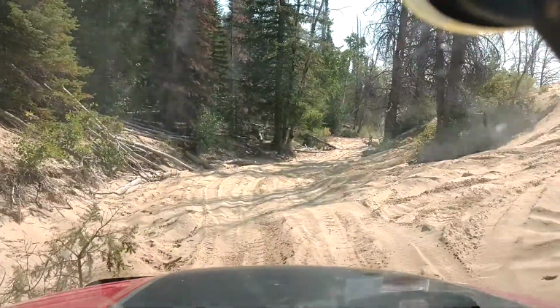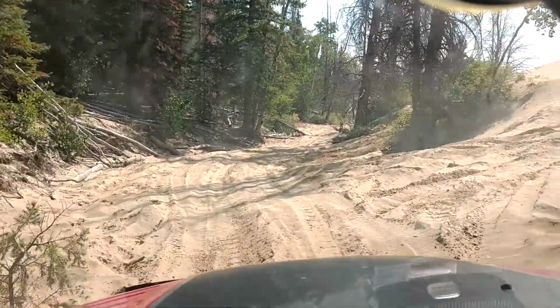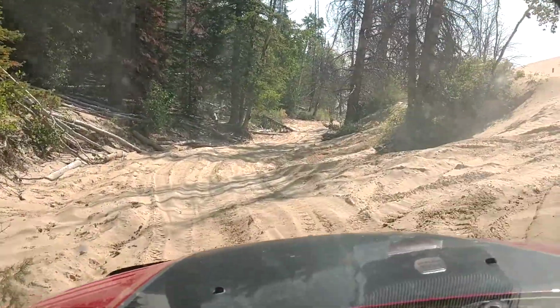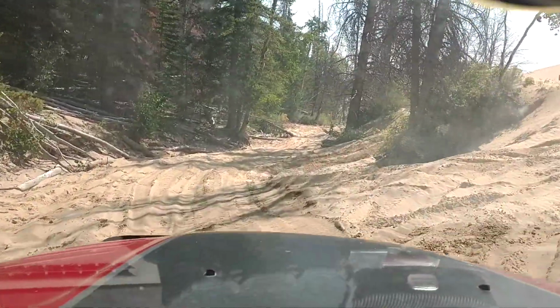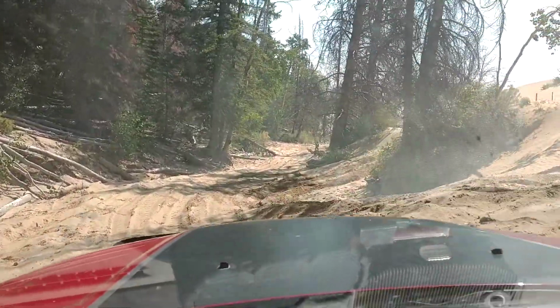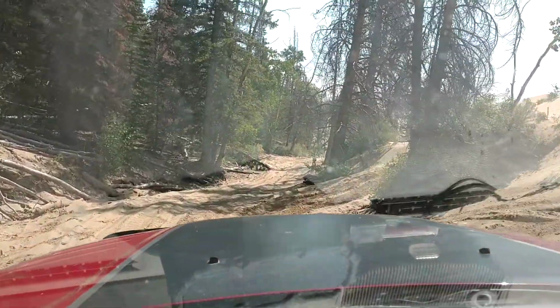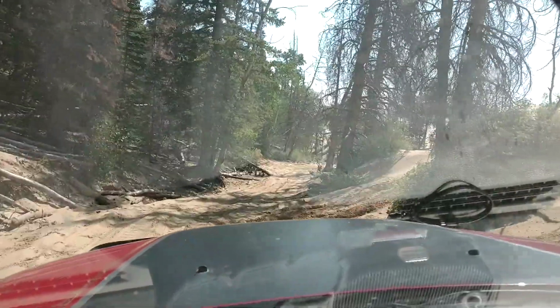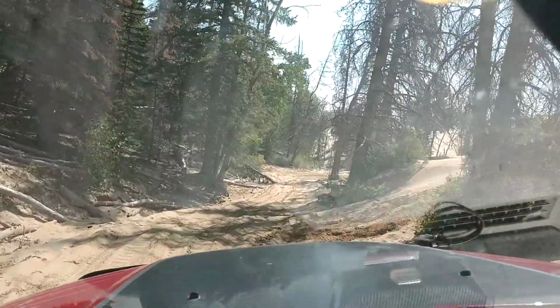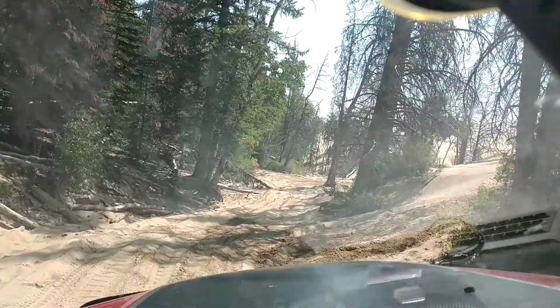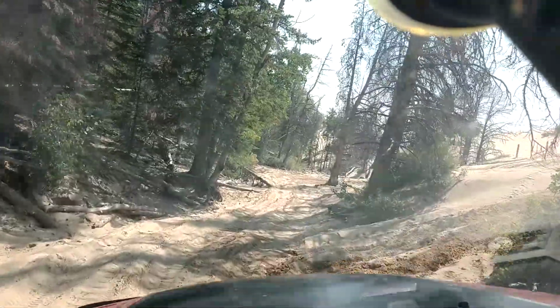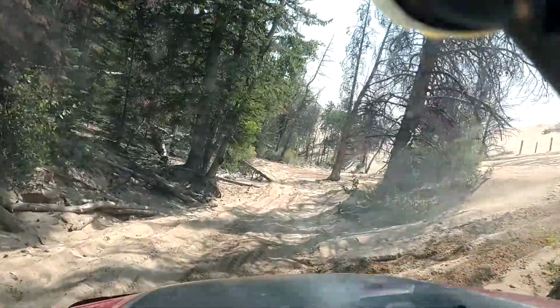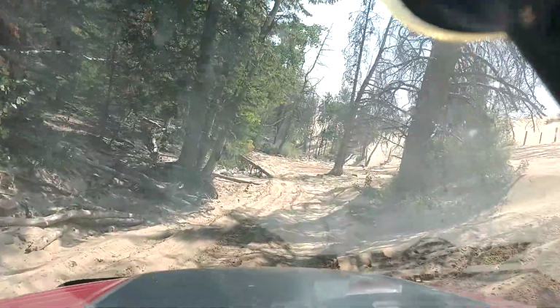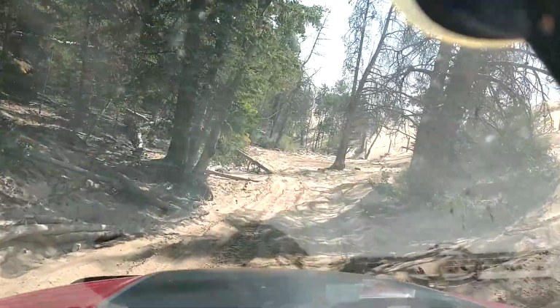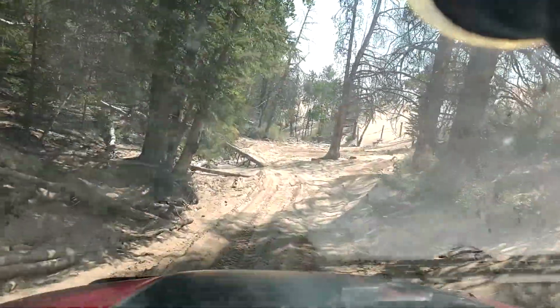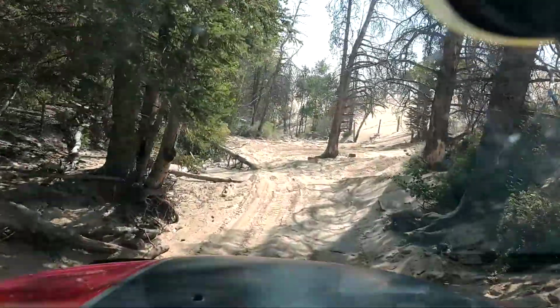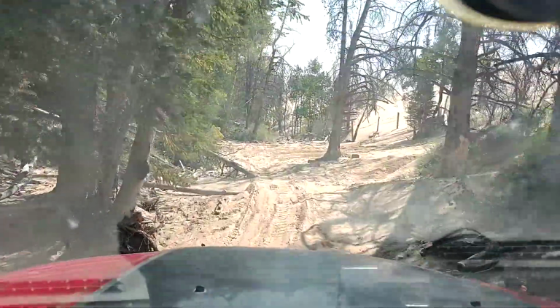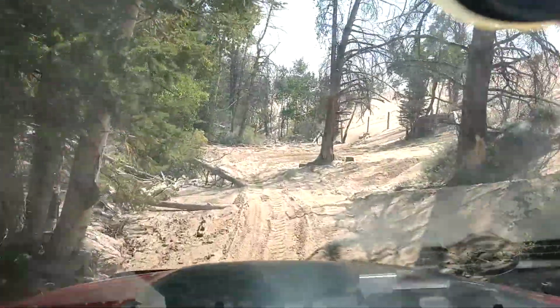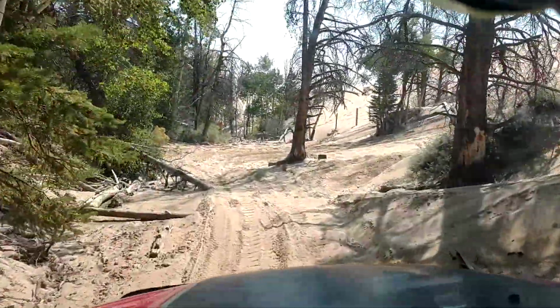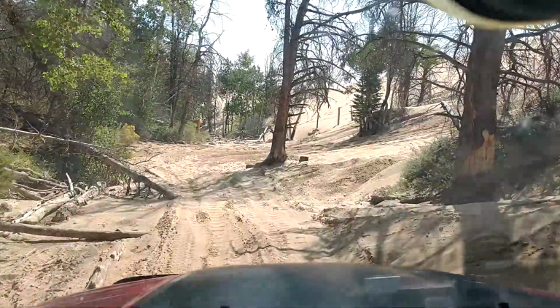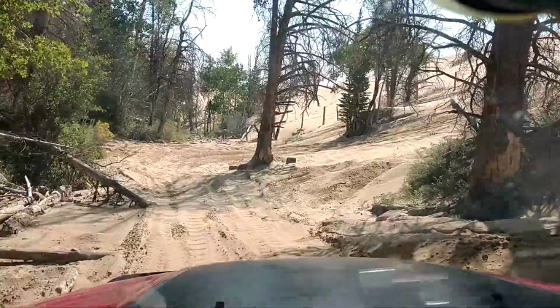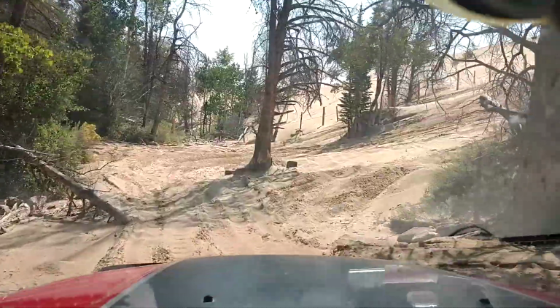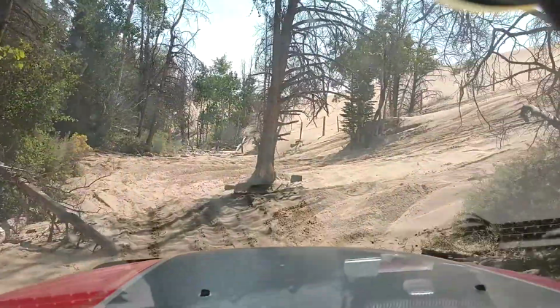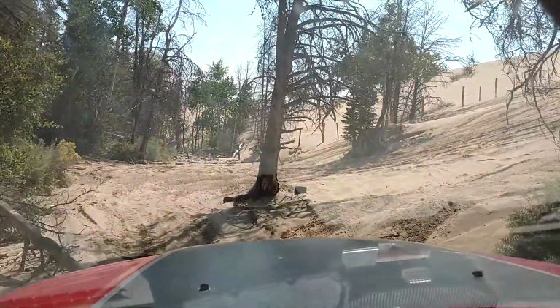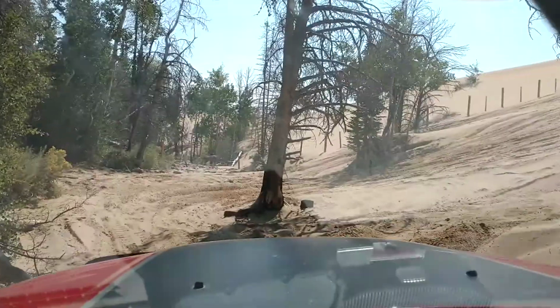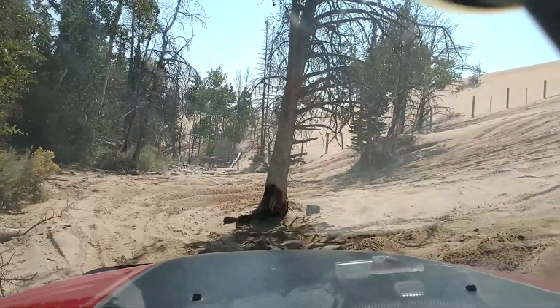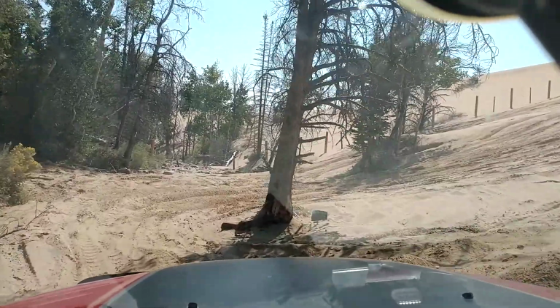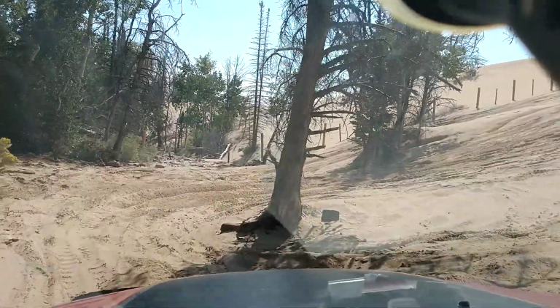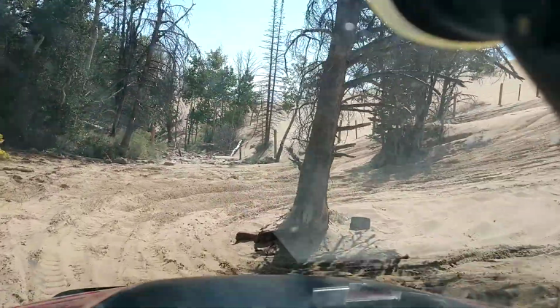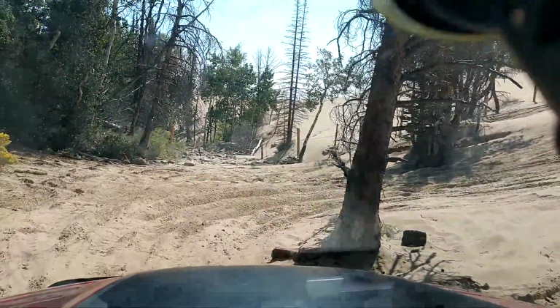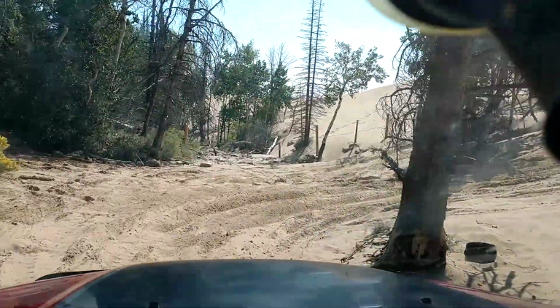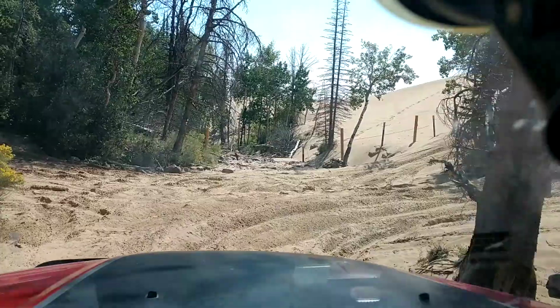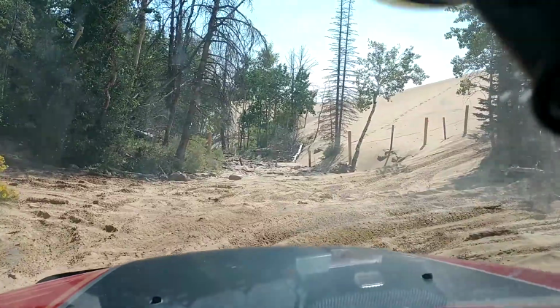I didn't see that stump there. That was fun. I'm glad I don't have any TPS sensors — tire pressure monitor sensors — in that front wheel there. That felt so good.